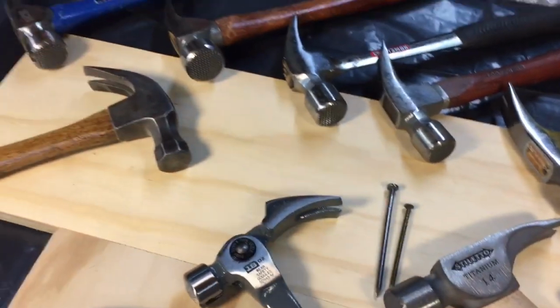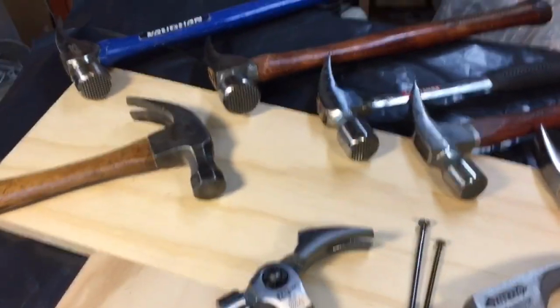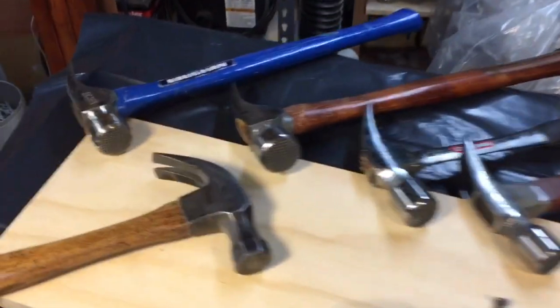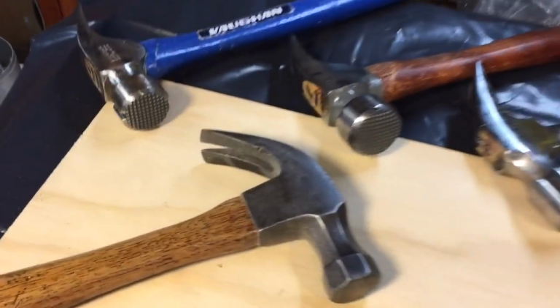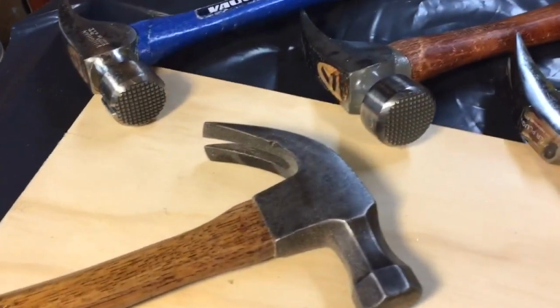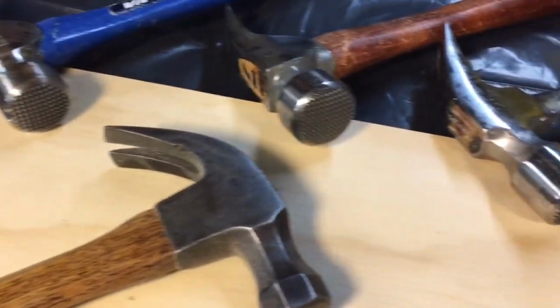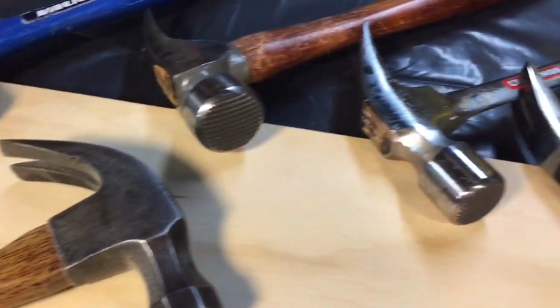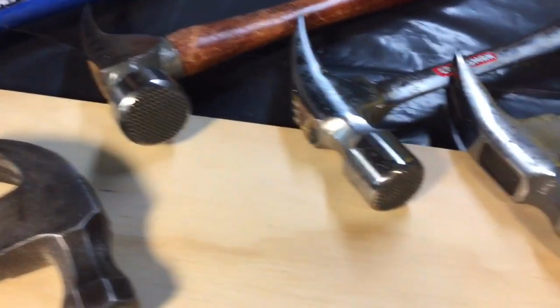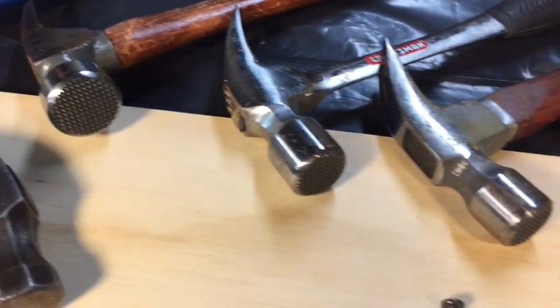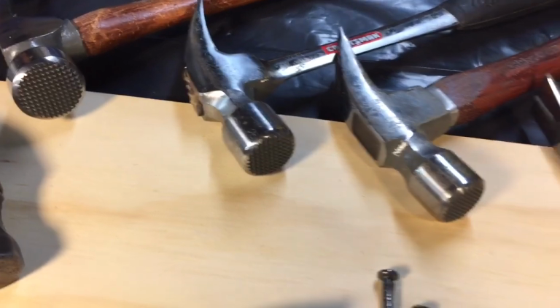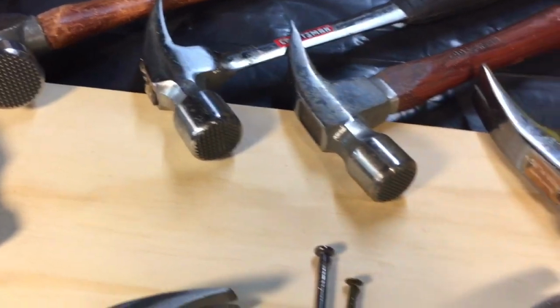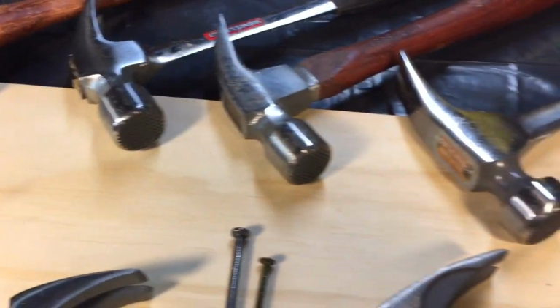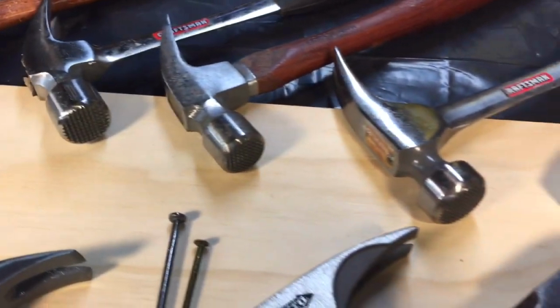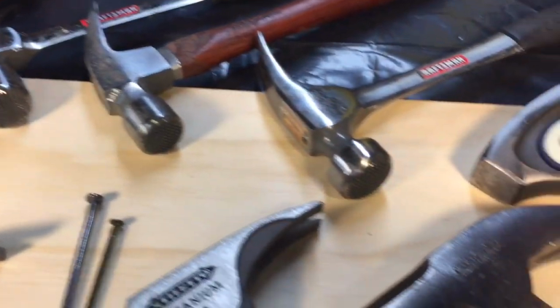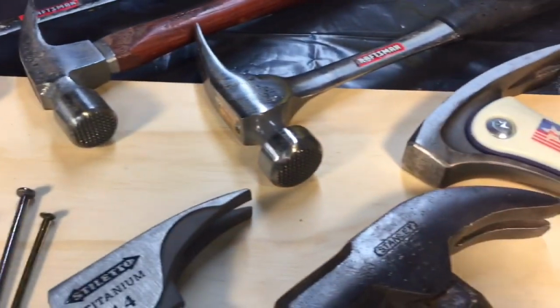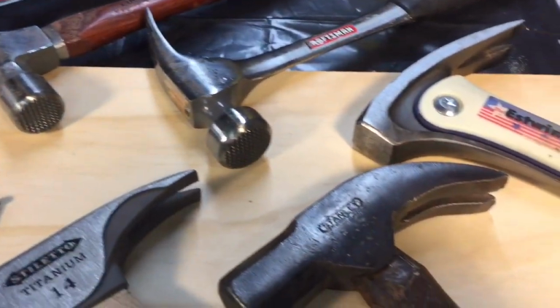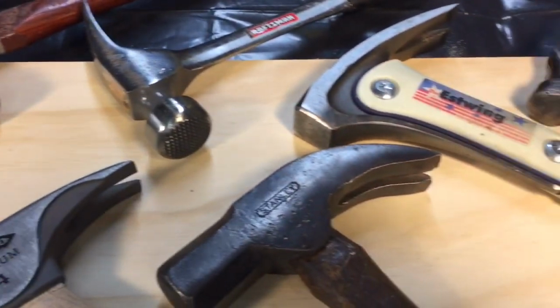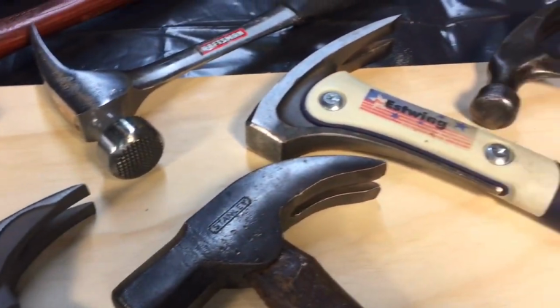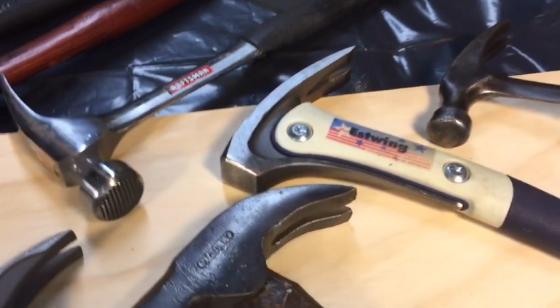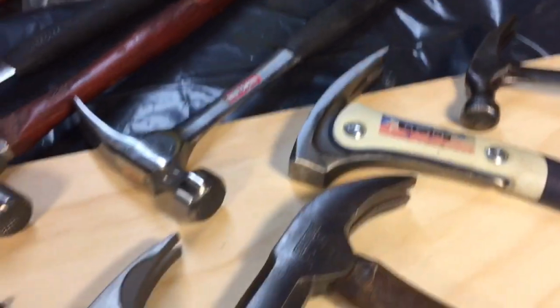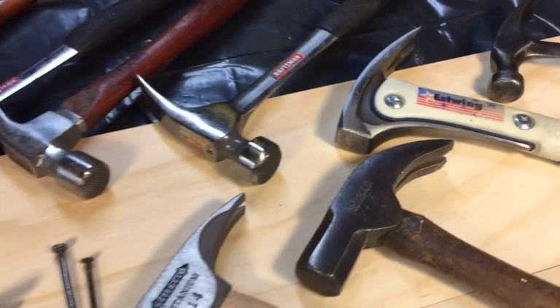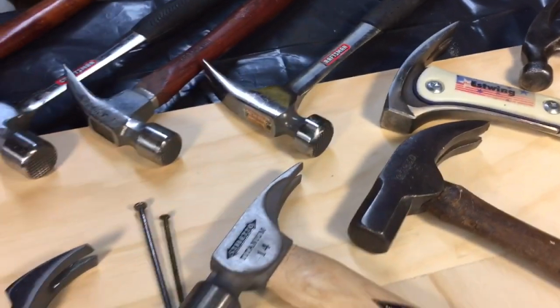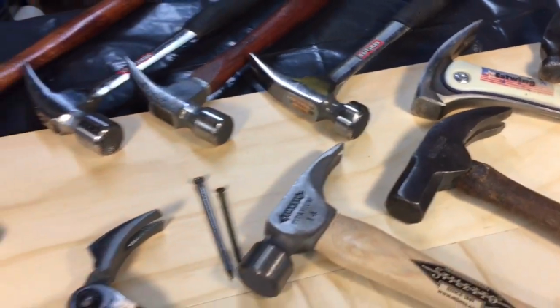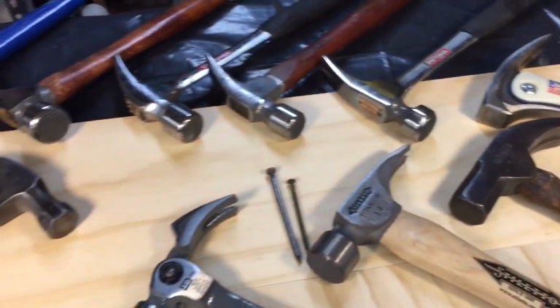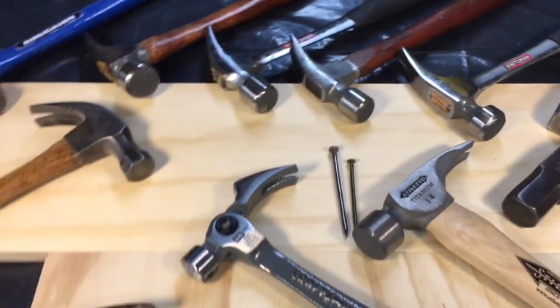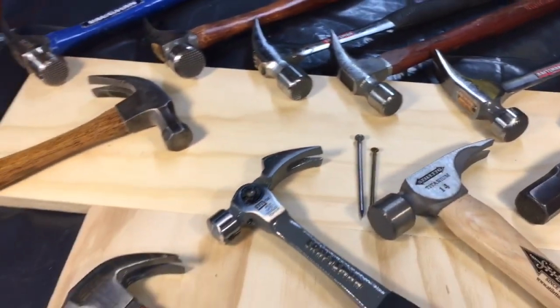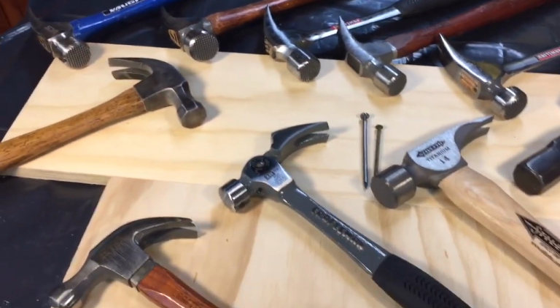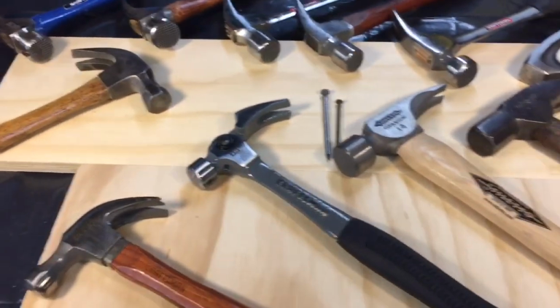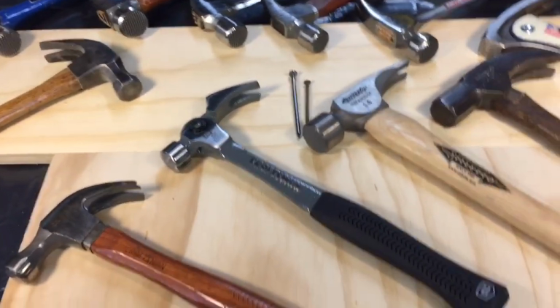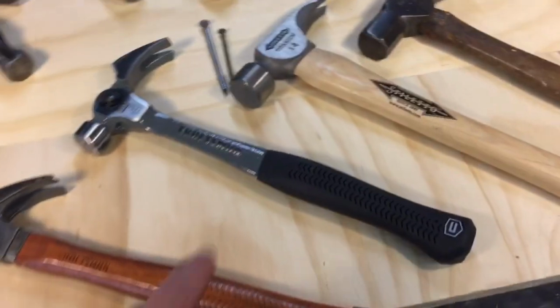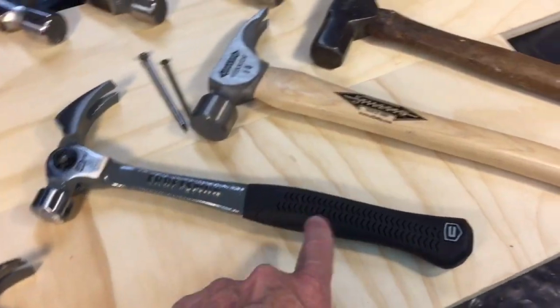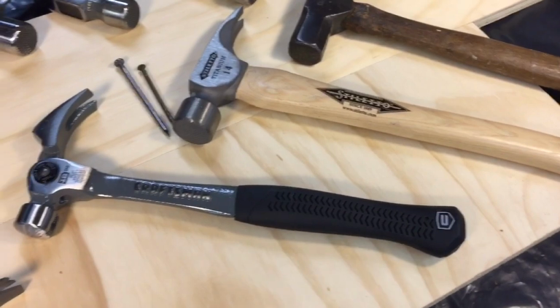You notice most of these heads have waffle heads on them. They also have some other features like a magnetic nail holder and whatnot. But we're just talking about a few different features that I want to discuss on this particular hammer.